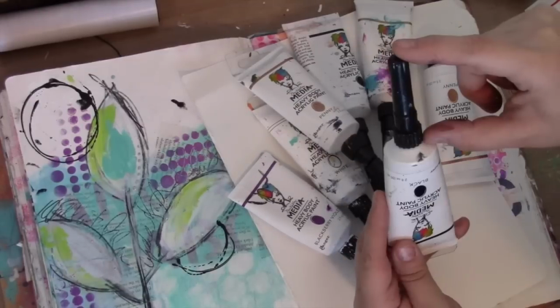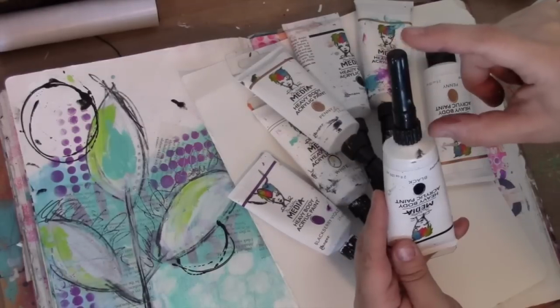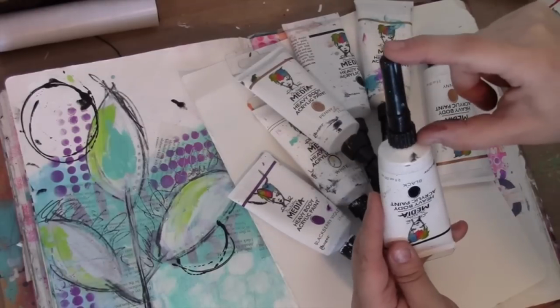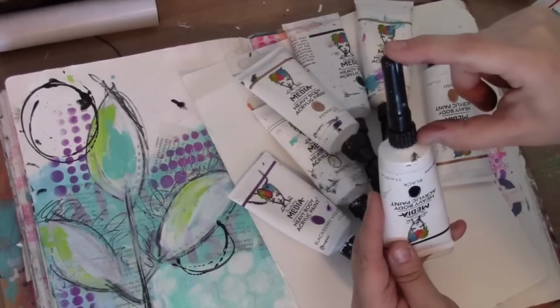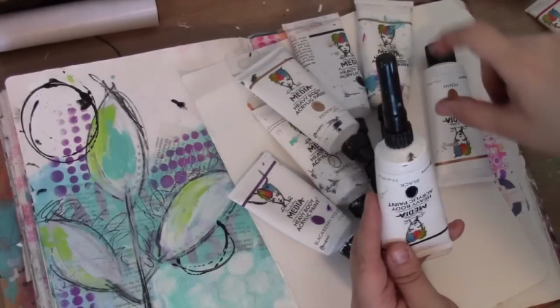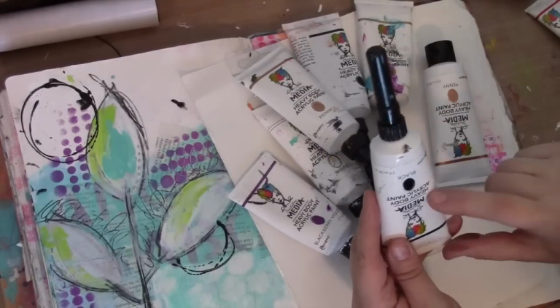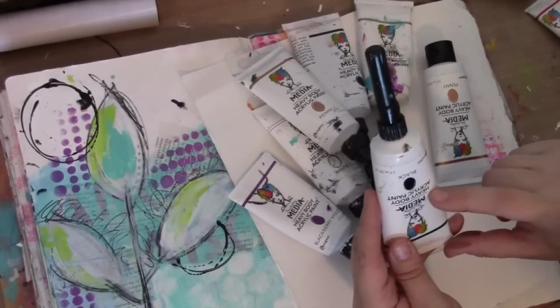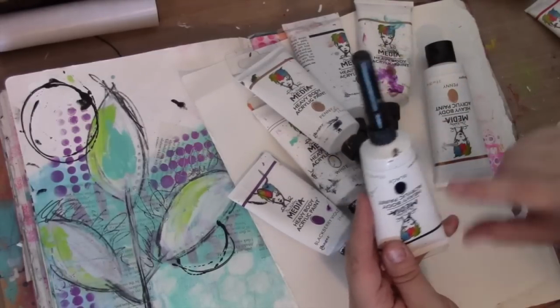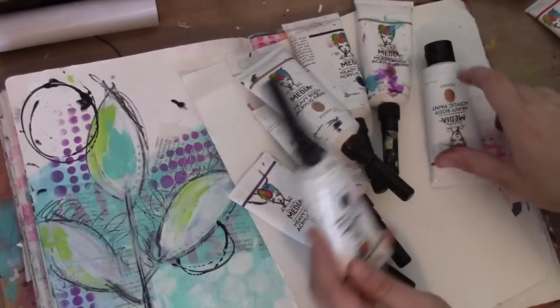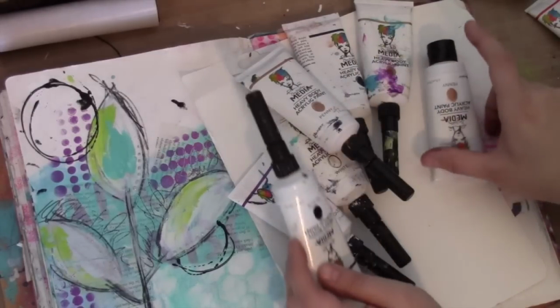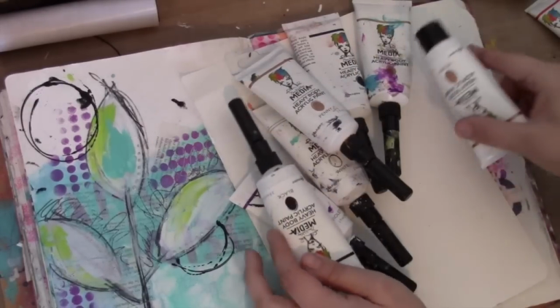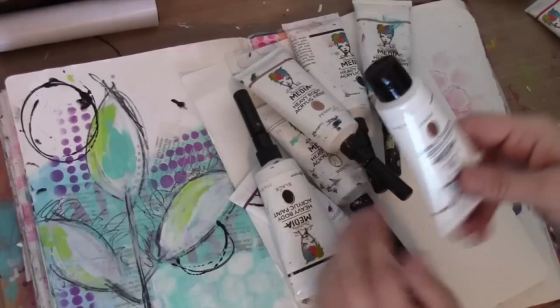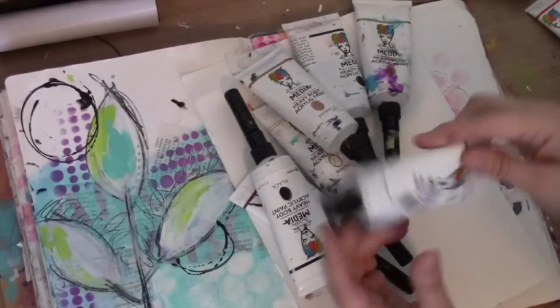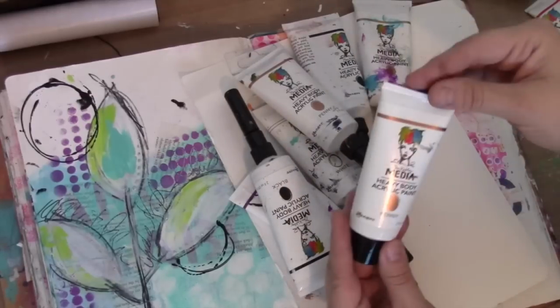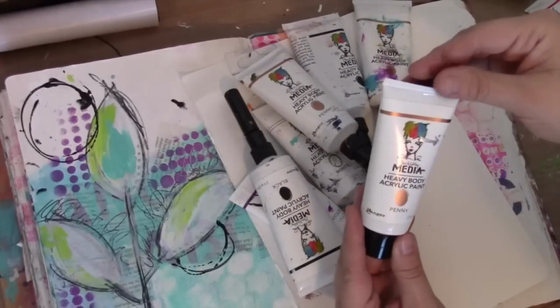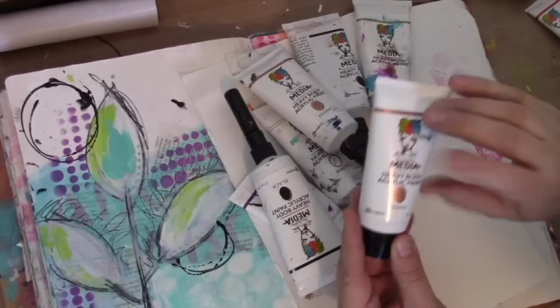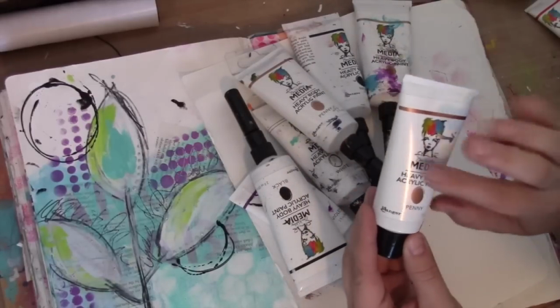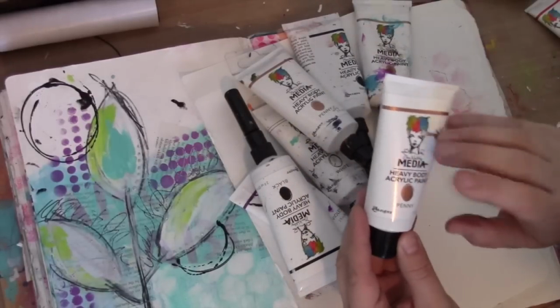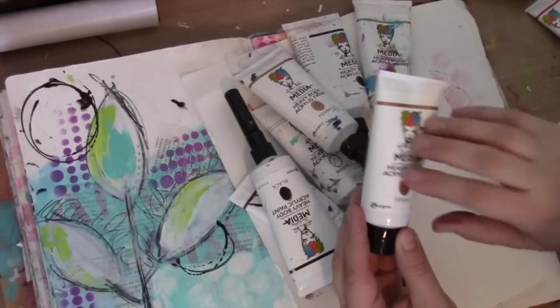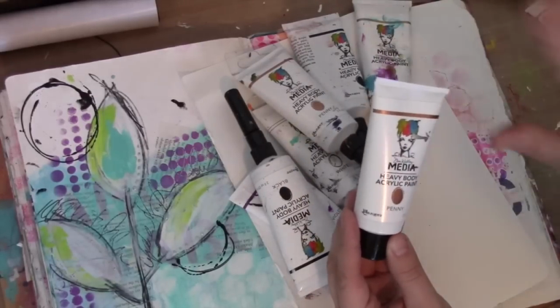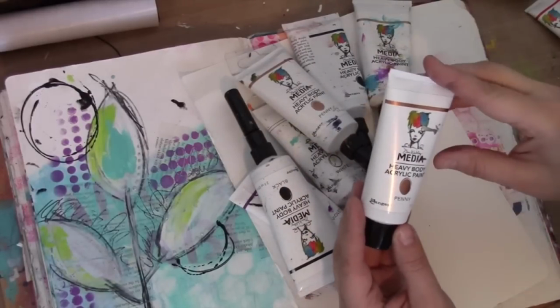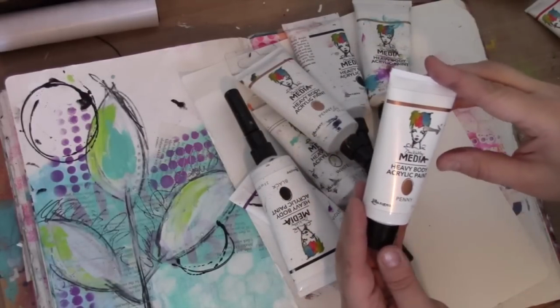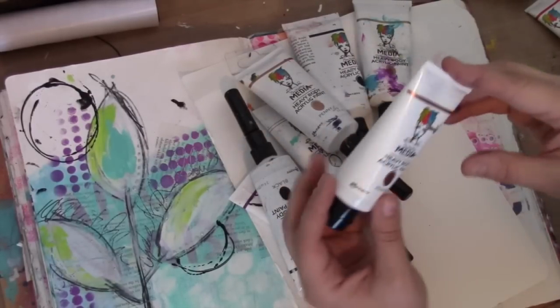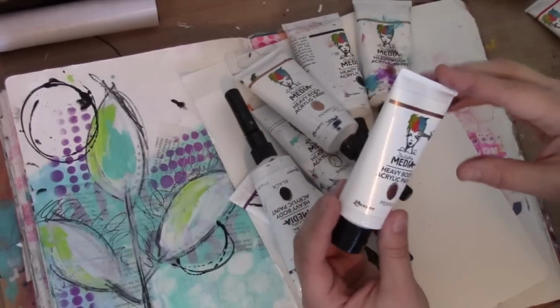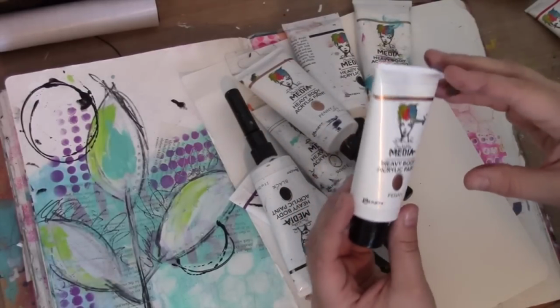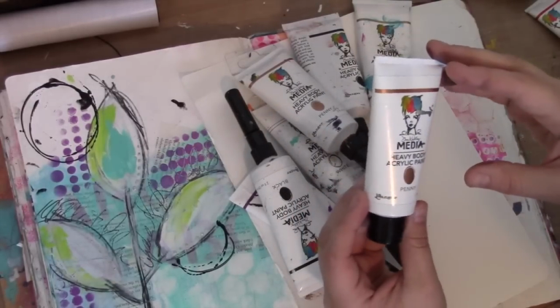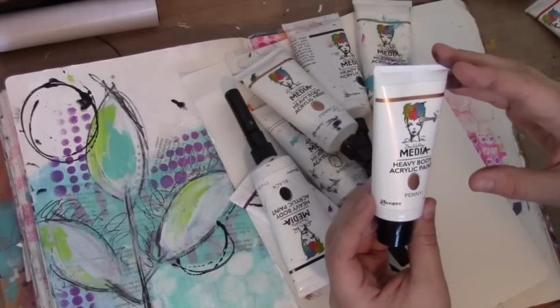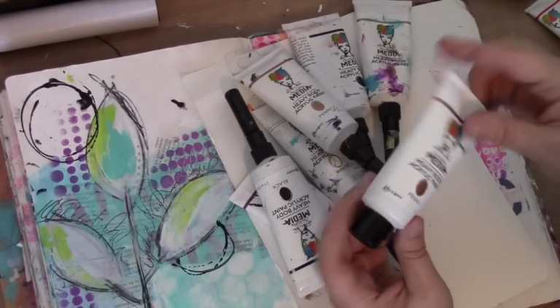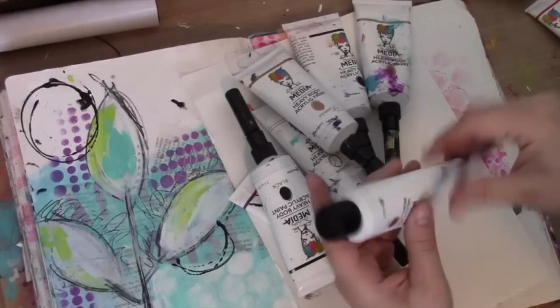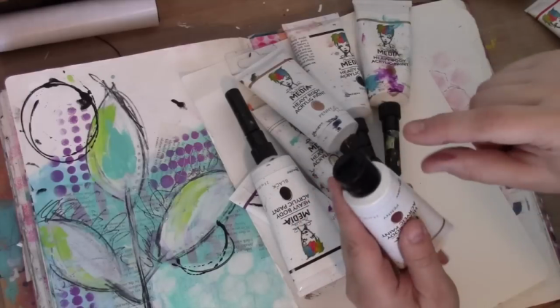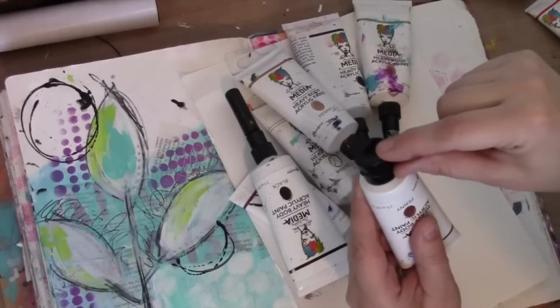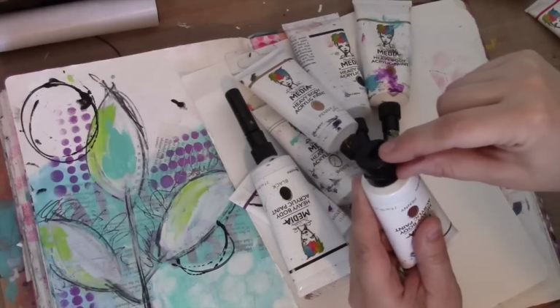What it is are these tips that you're gonna buy separate from your paint tubes. So when you buy your paint, this is what they look like. This is my new metallic color — we'll talk more about that later — but they look like this, and they have this black lid on.